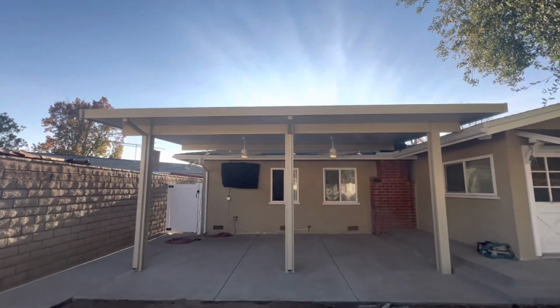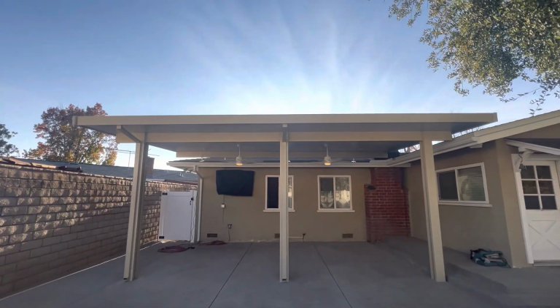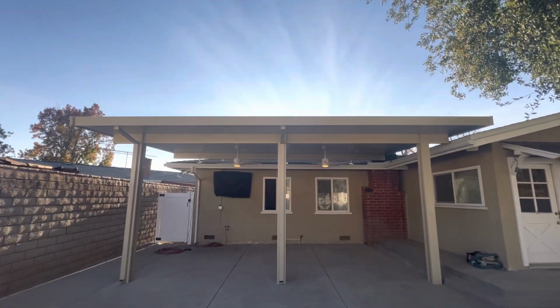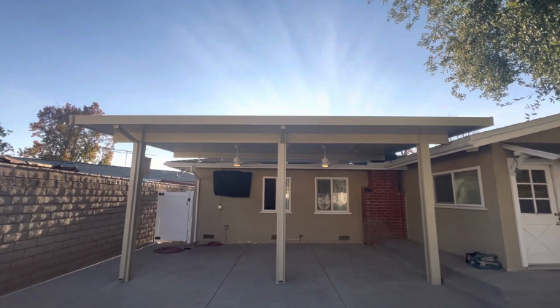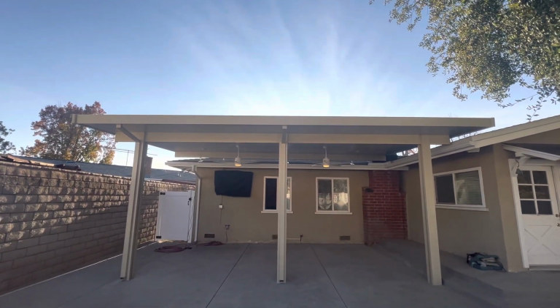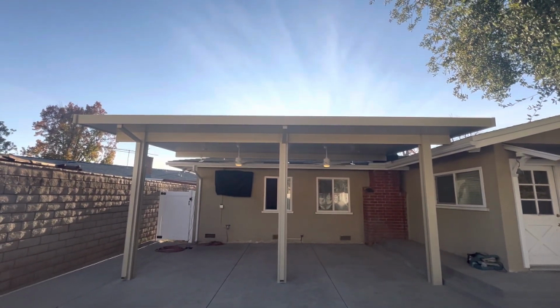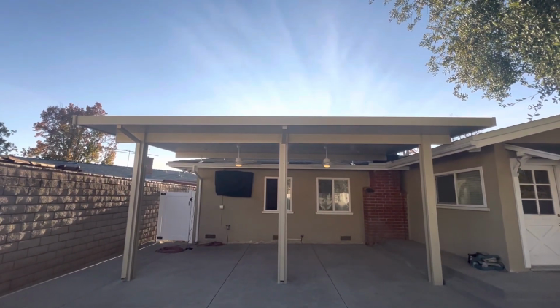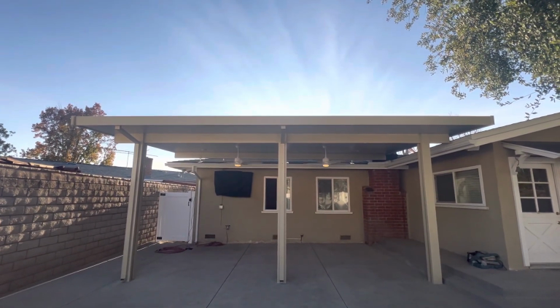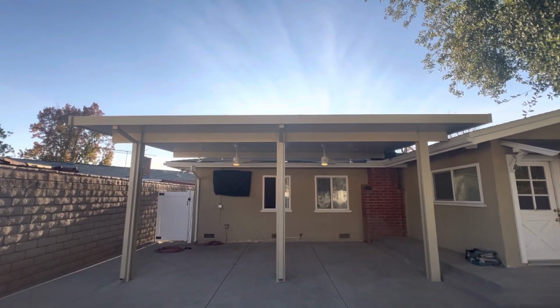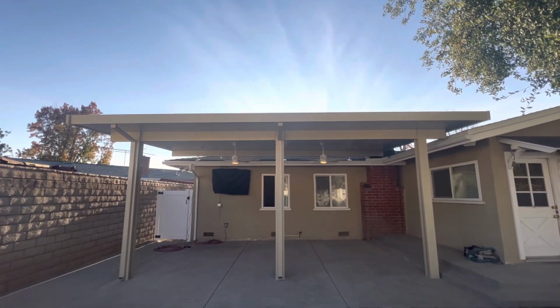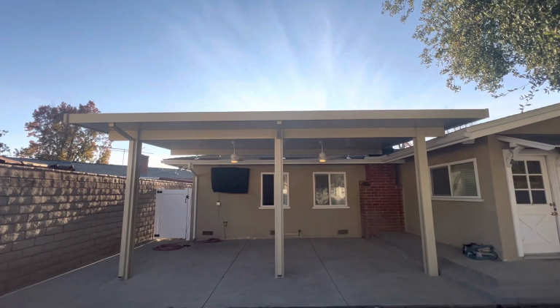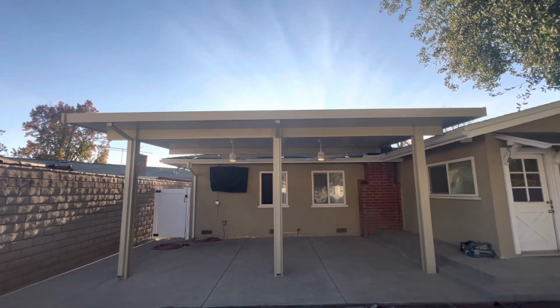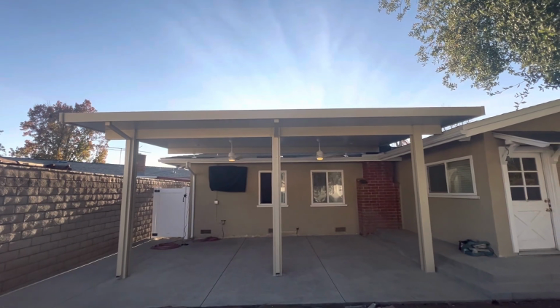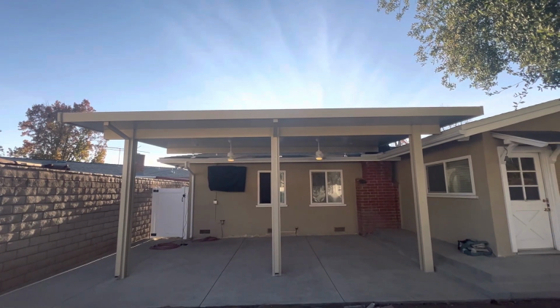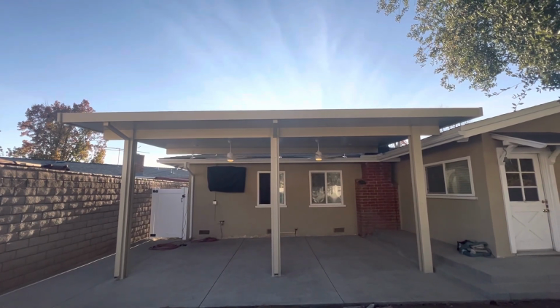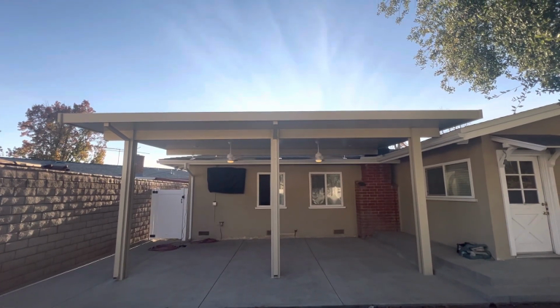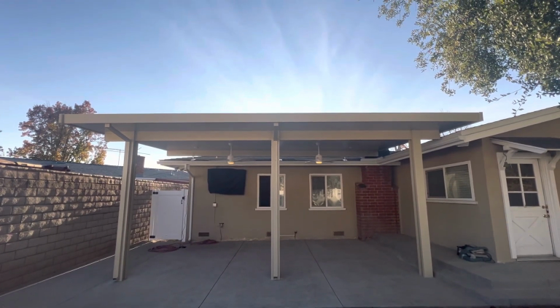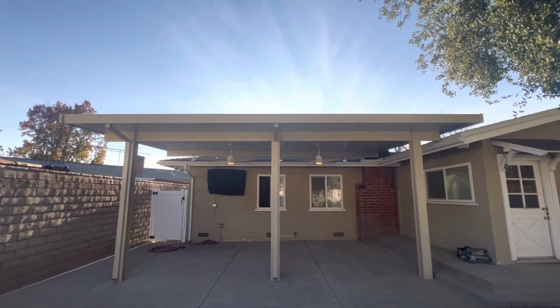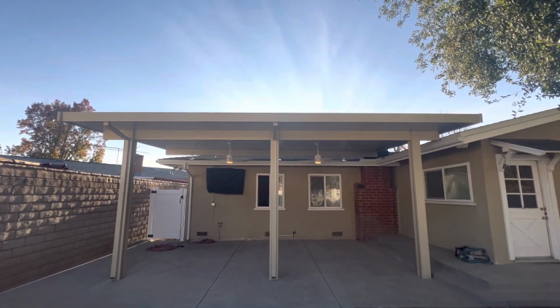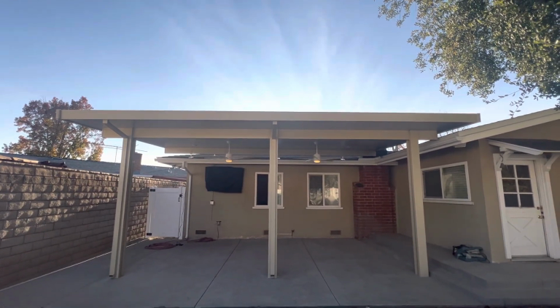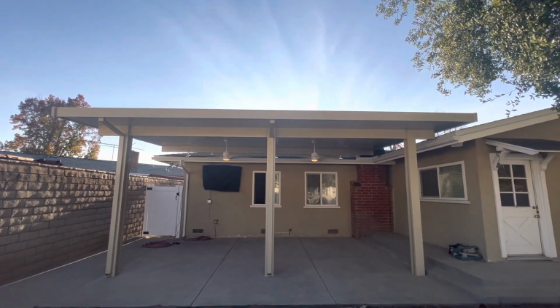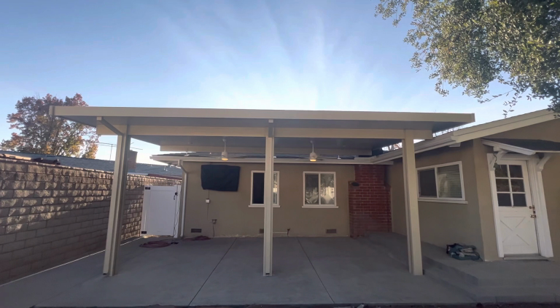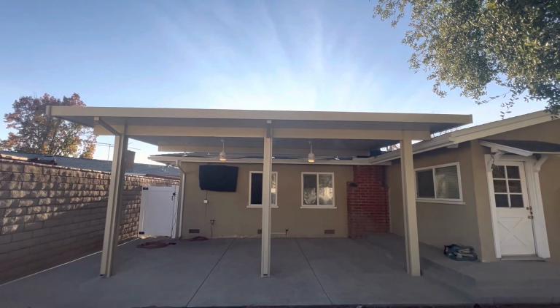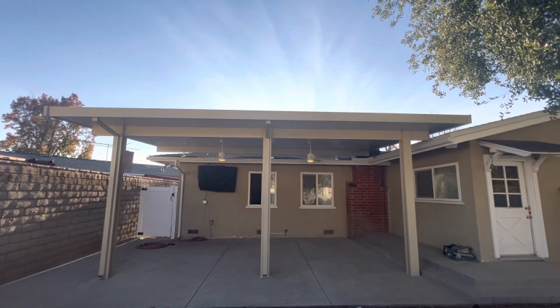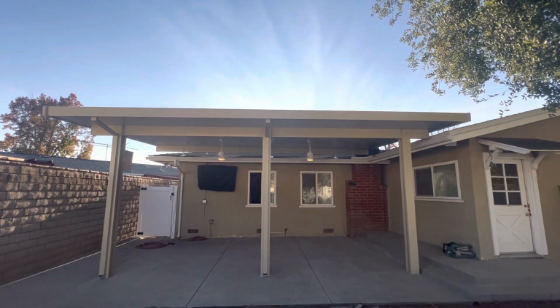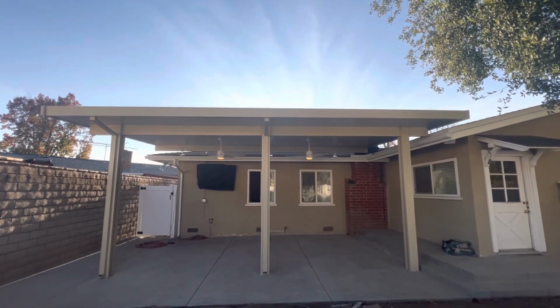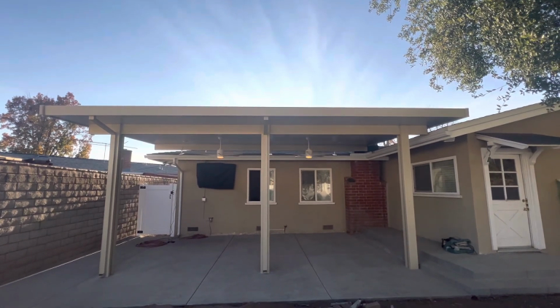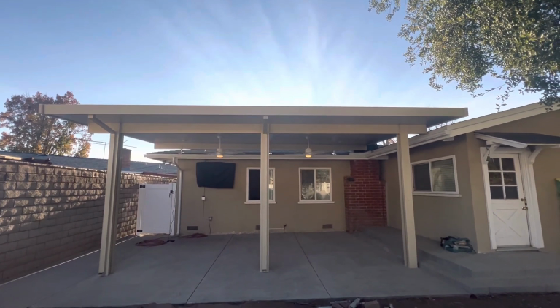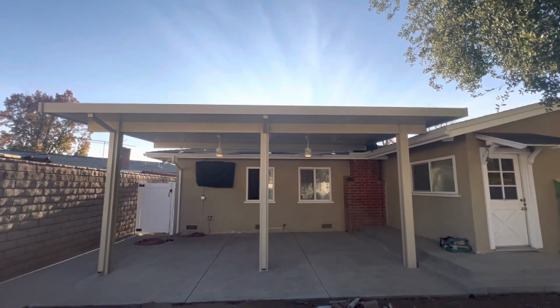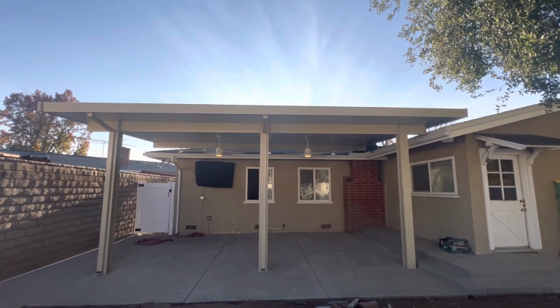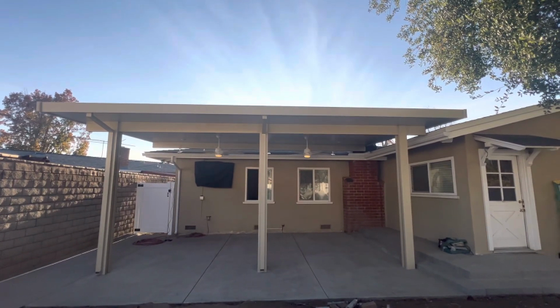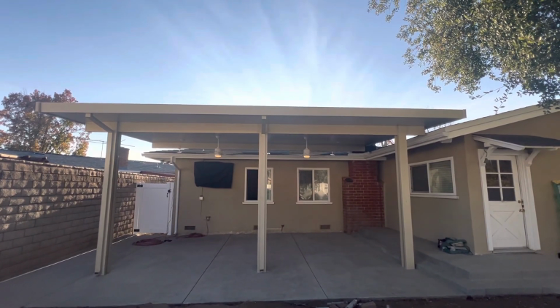We're here in the San Gabriel Valley. We have another beautiful patio cover completed. I think this is about 14 or 15 by 24. This is the Elitewood product, which is the Four Seasons brand, and it's insulated.